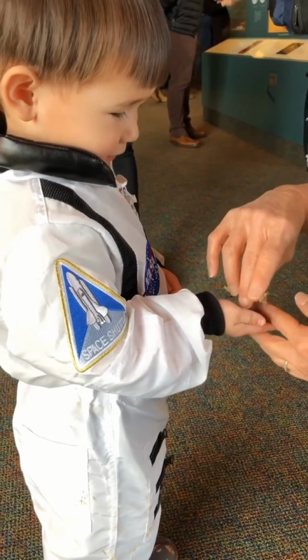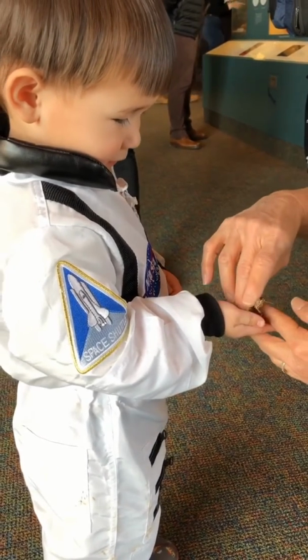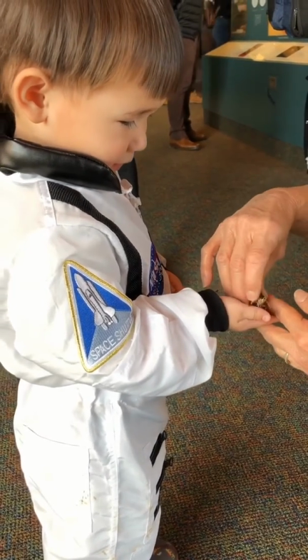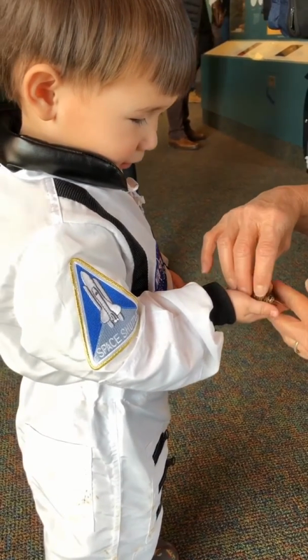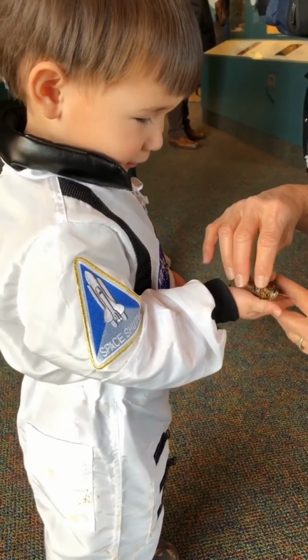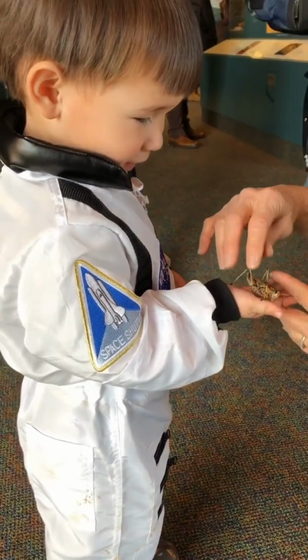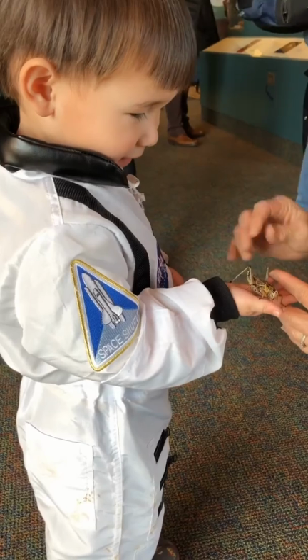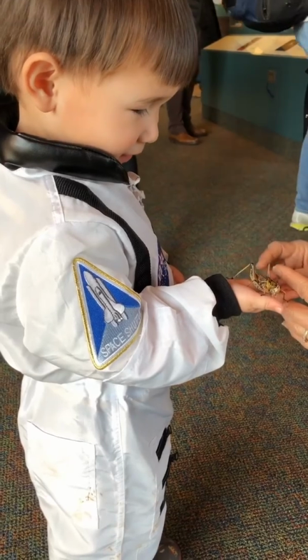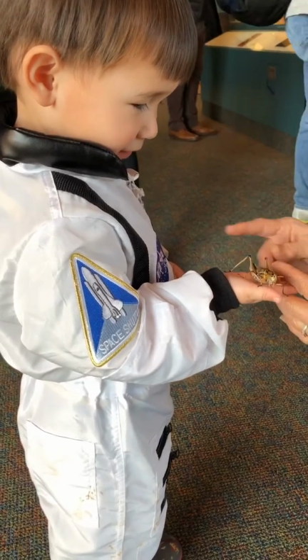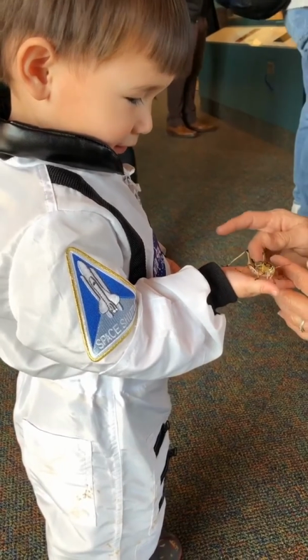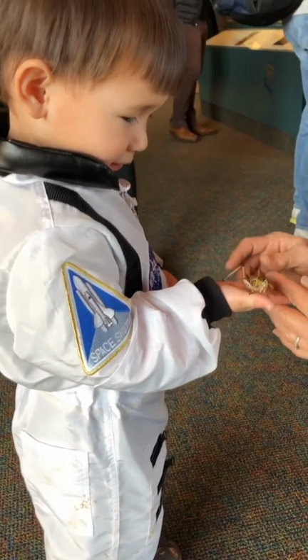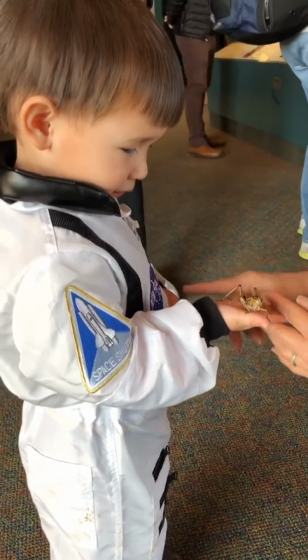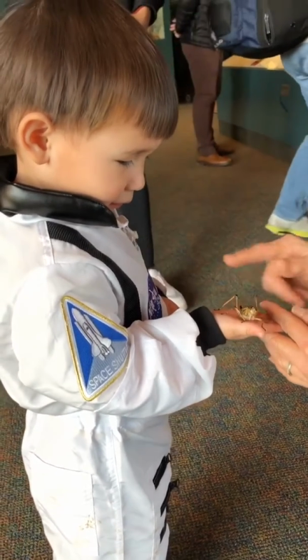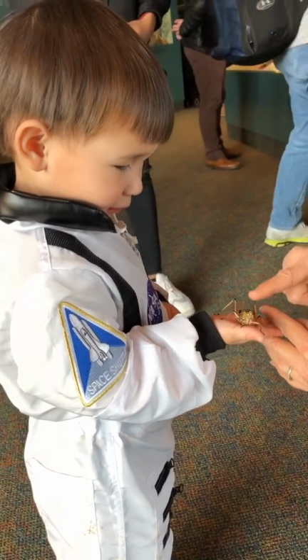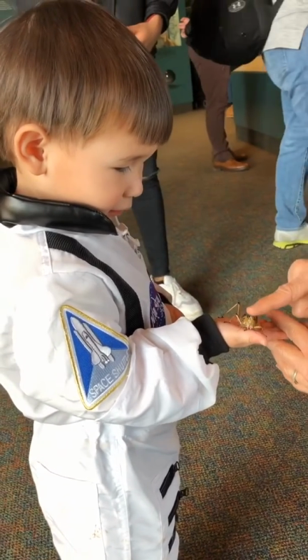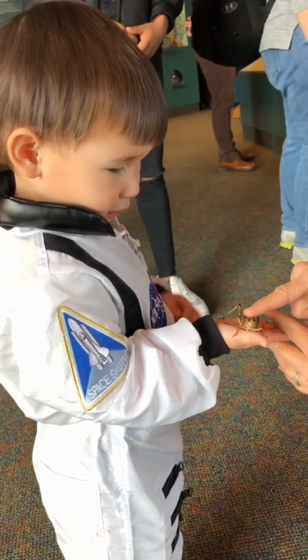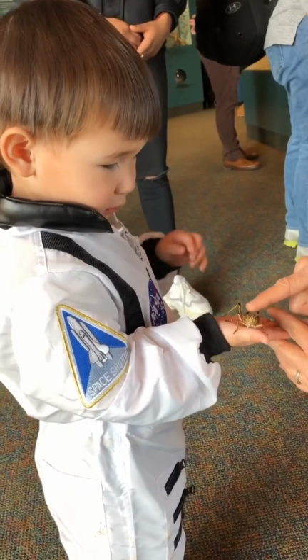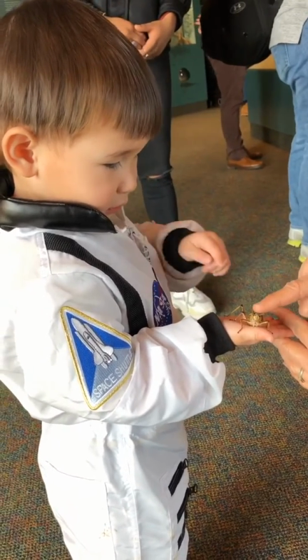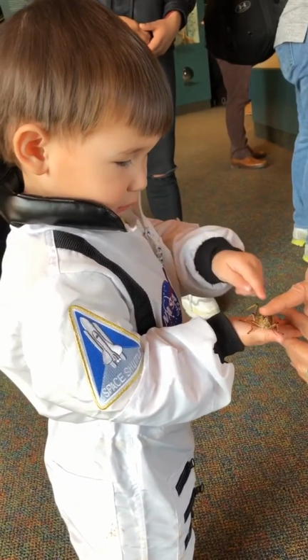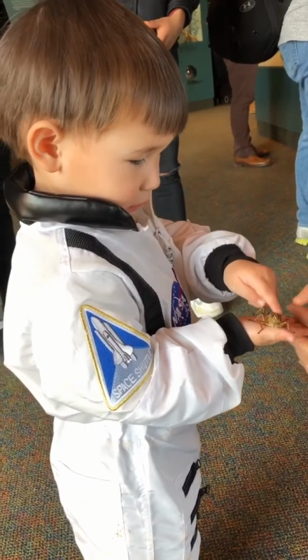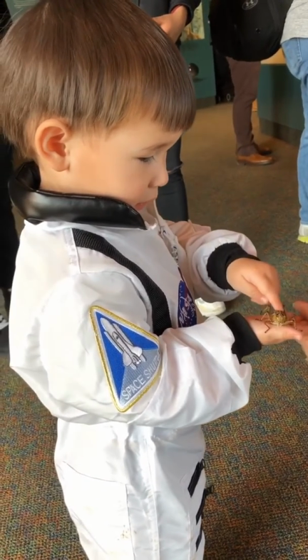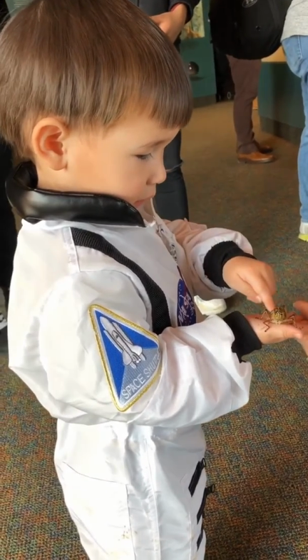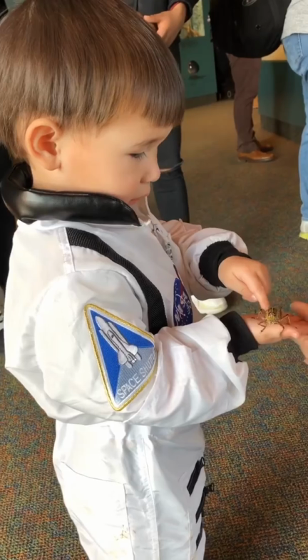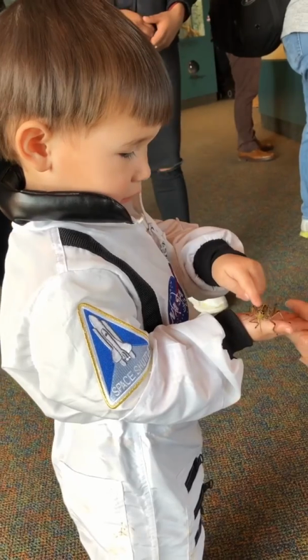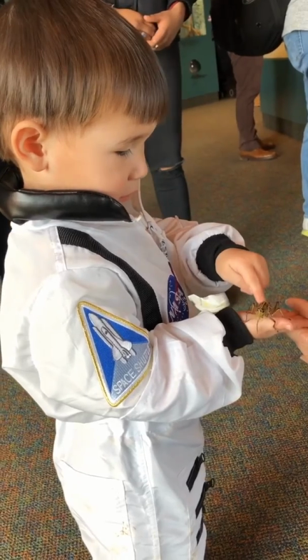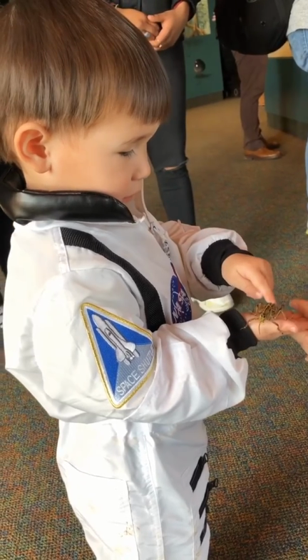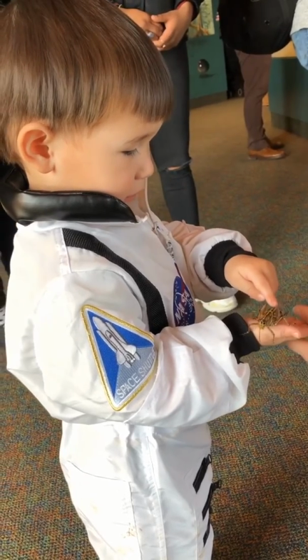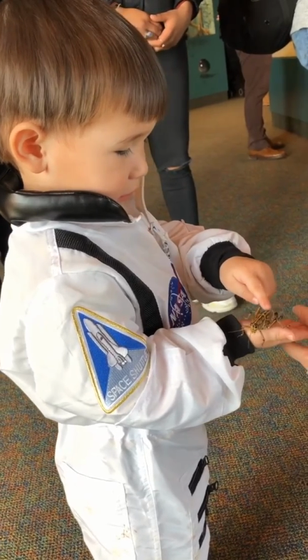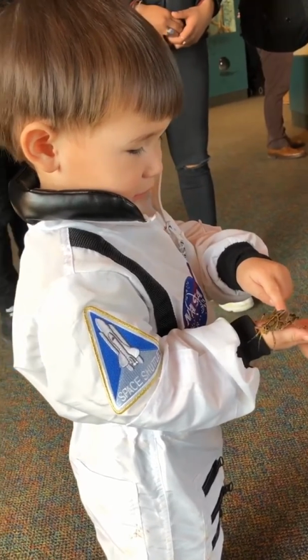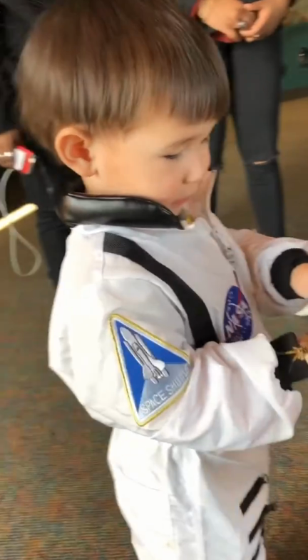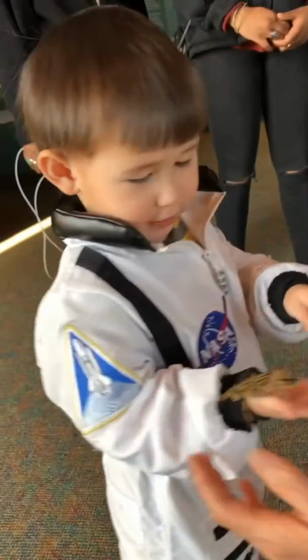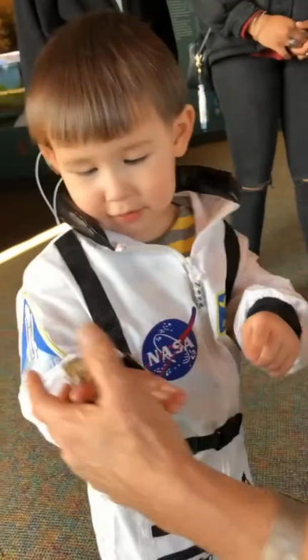I want to hold him. Hold him. What other hand do you want to pet him? Say hello. That is really good. That is so good.